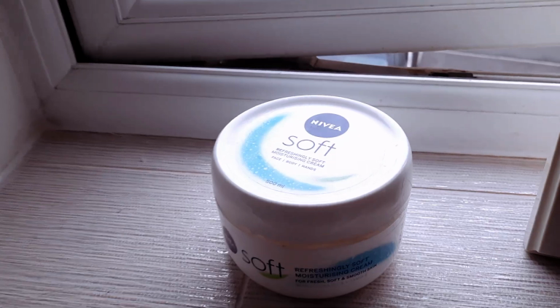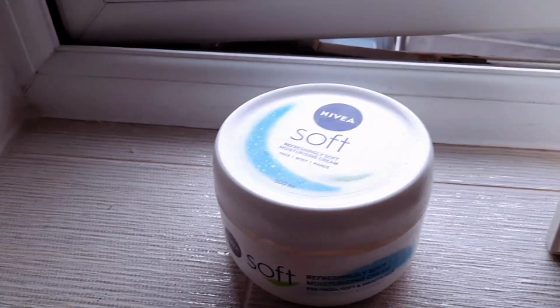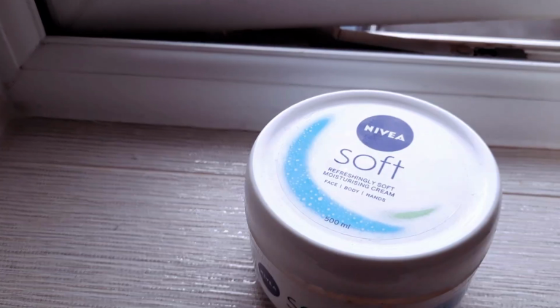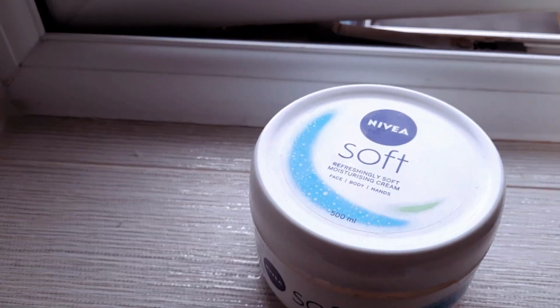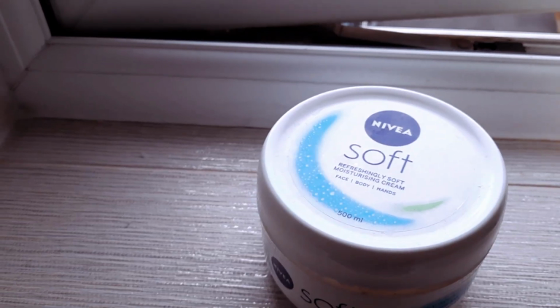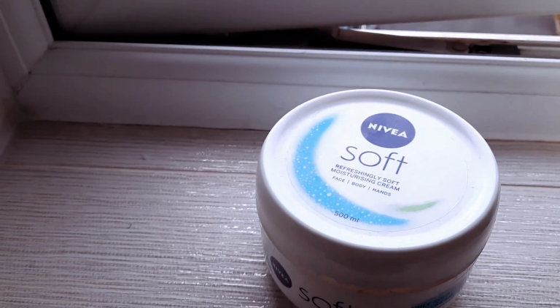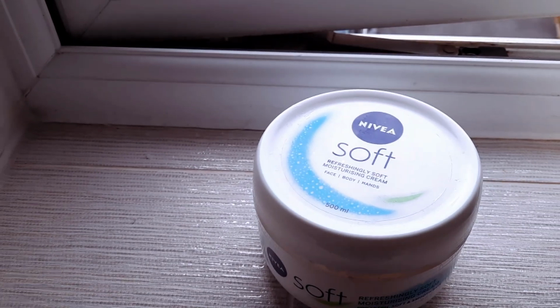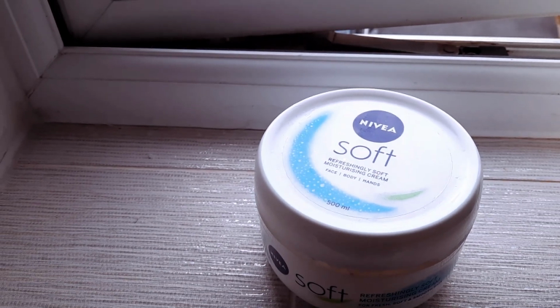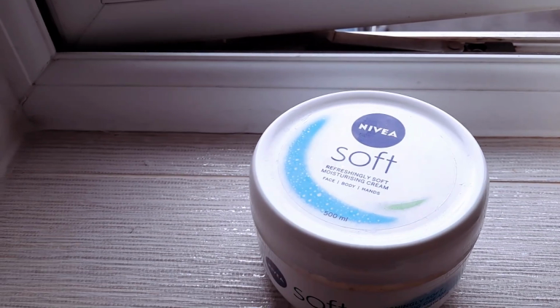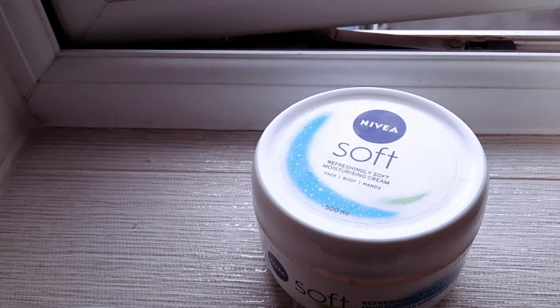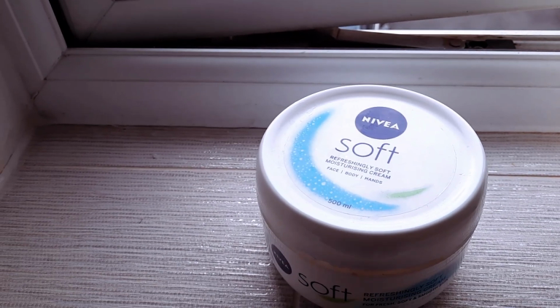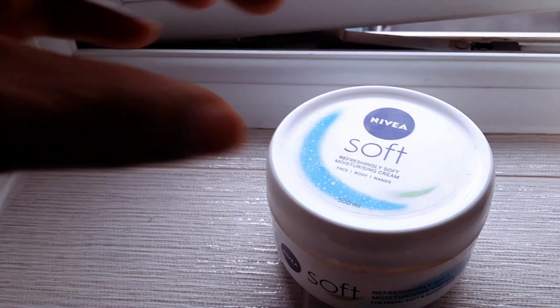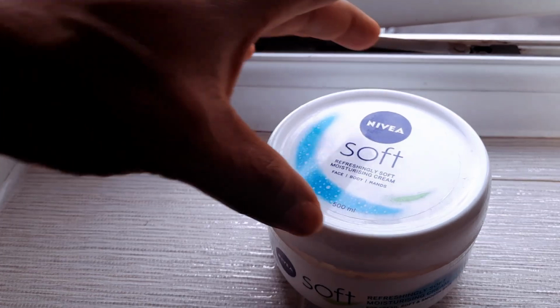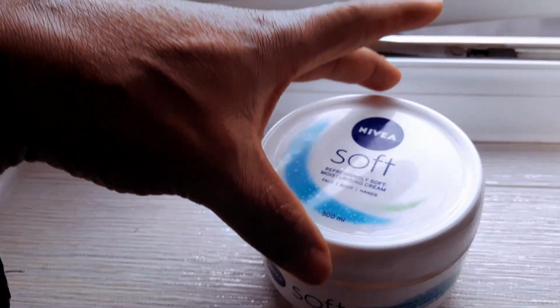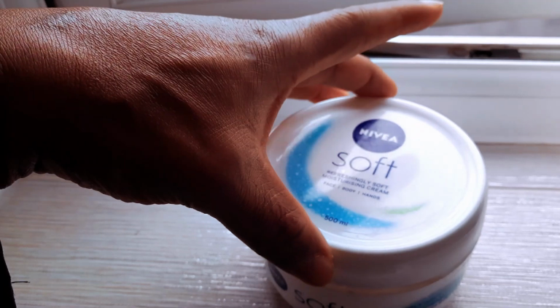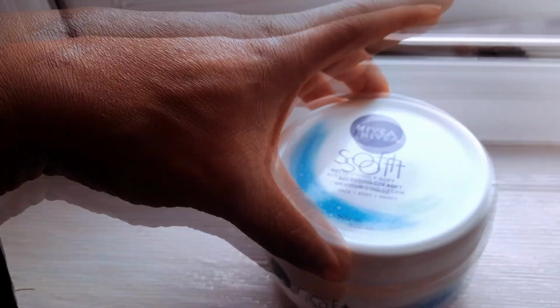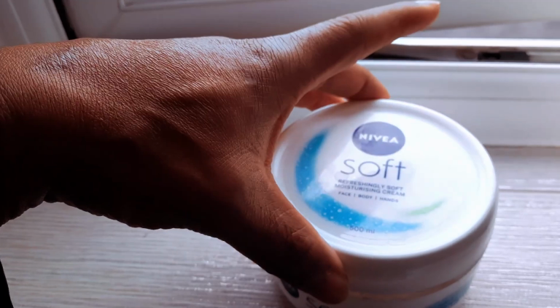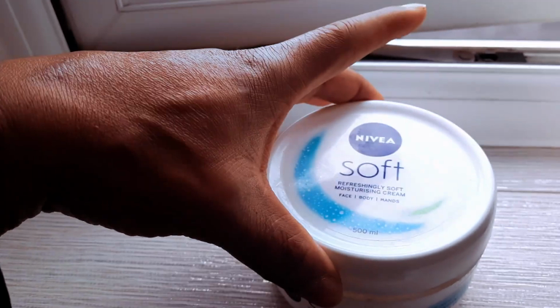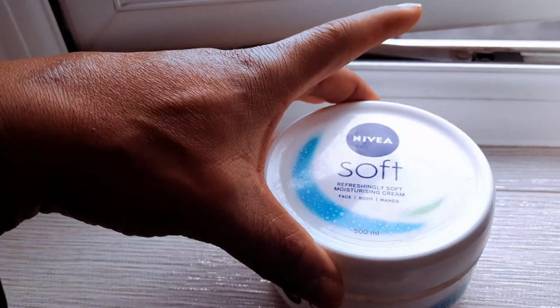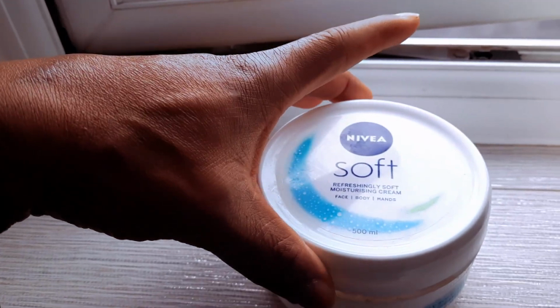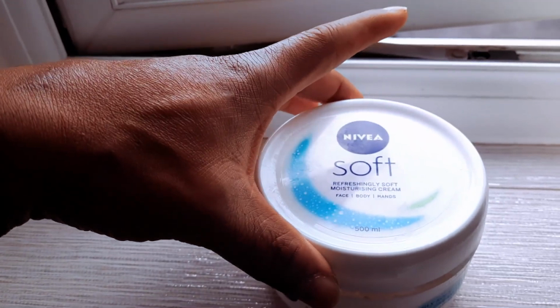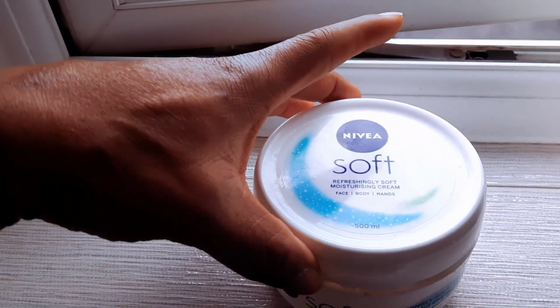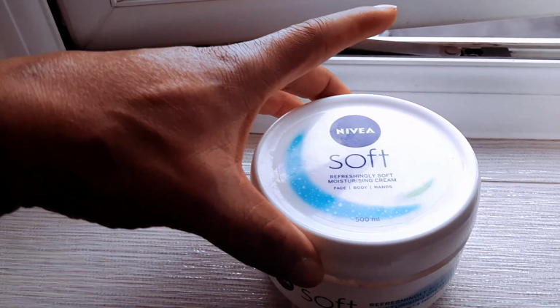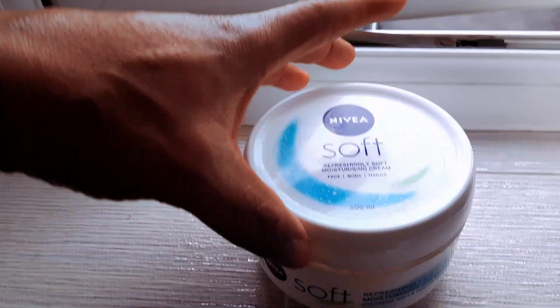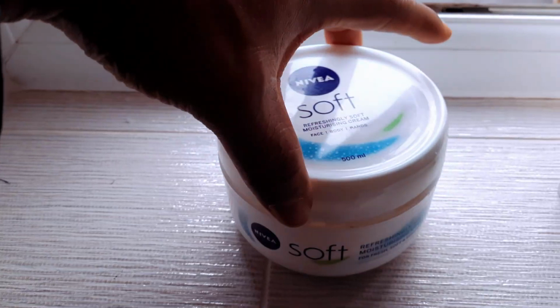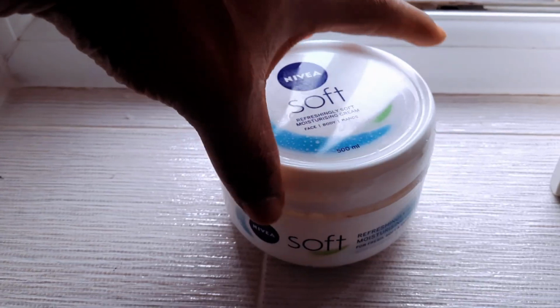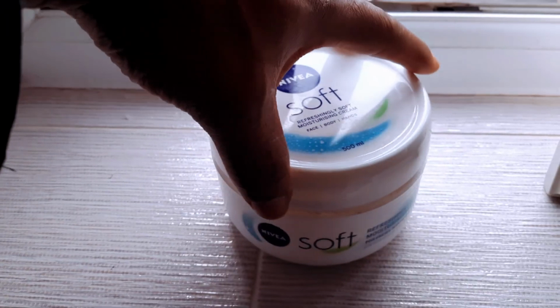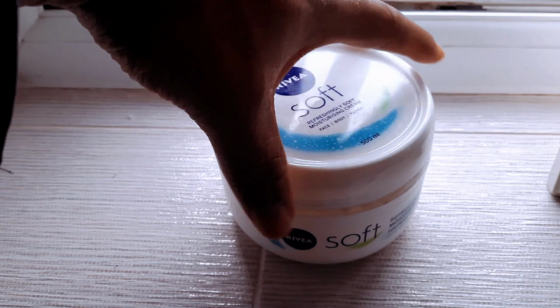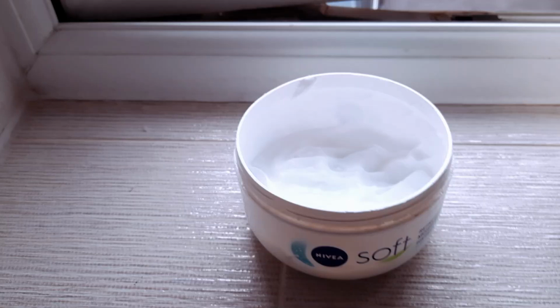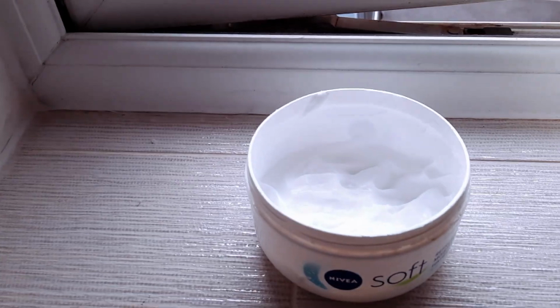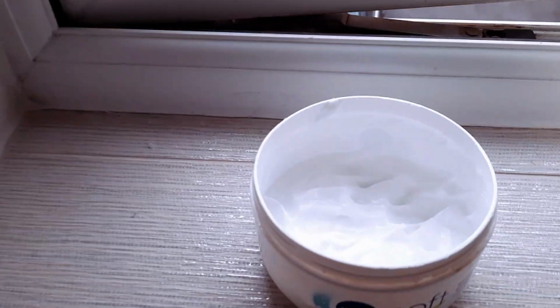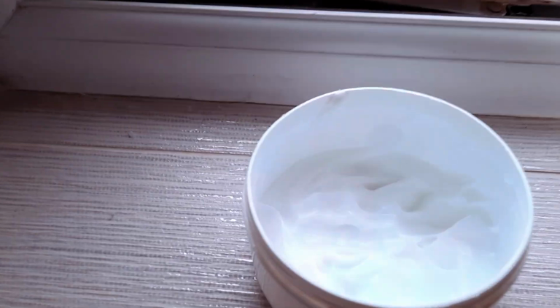Hi everyone, this is Nivea Soft Moisturizing Cream for face, body and hands. This one is 500ml. I use this all the time — see what it looks like.